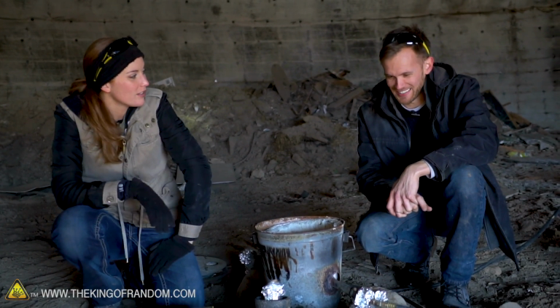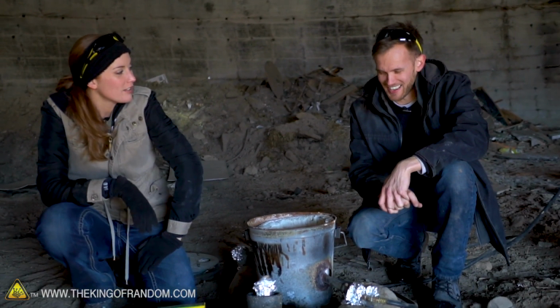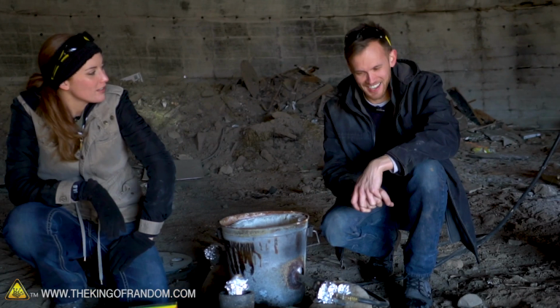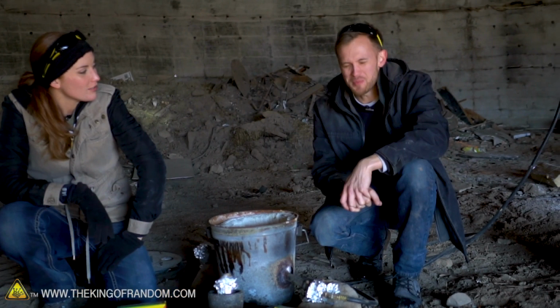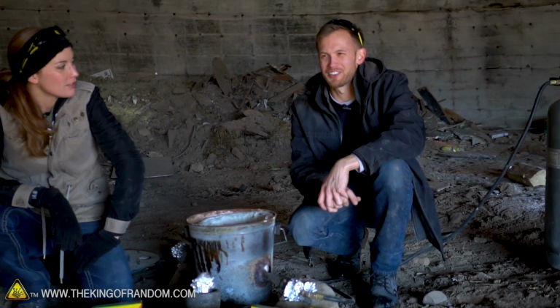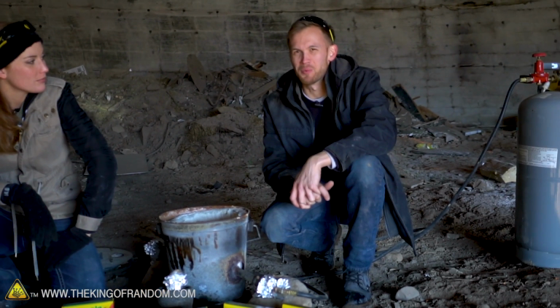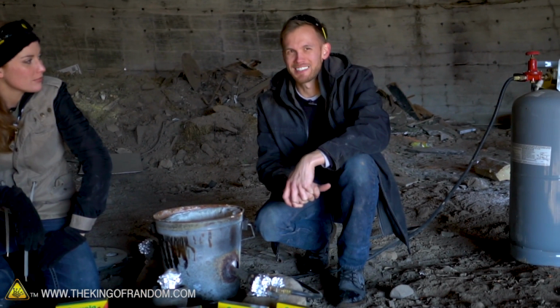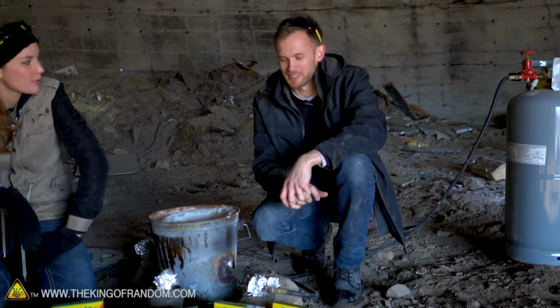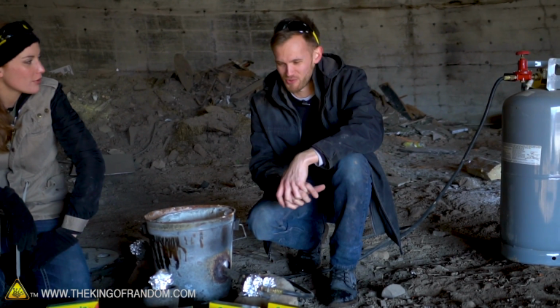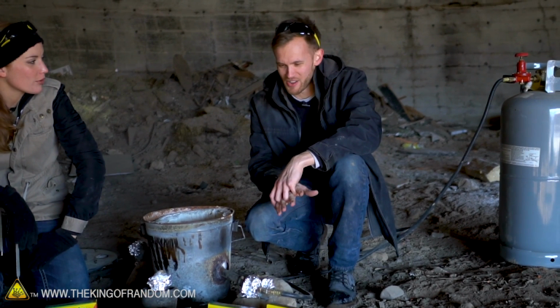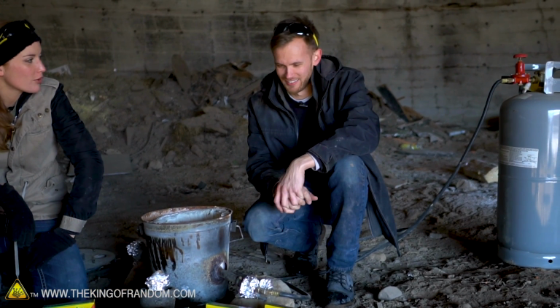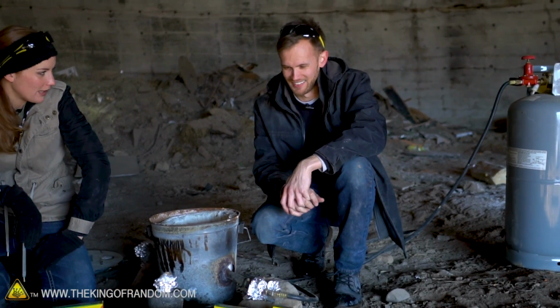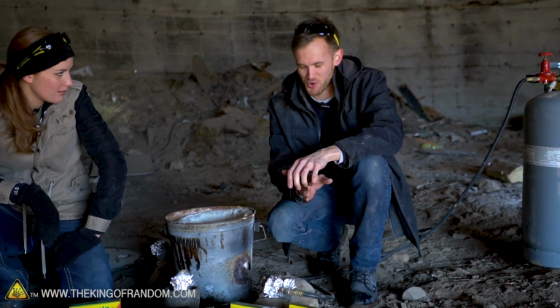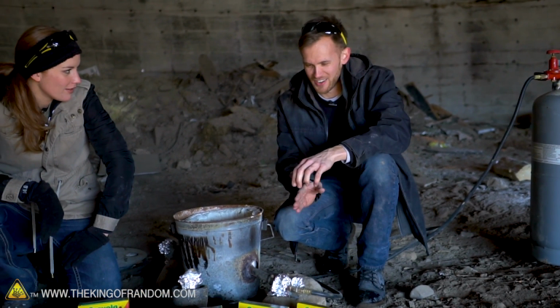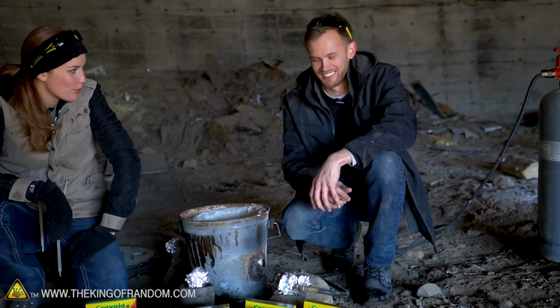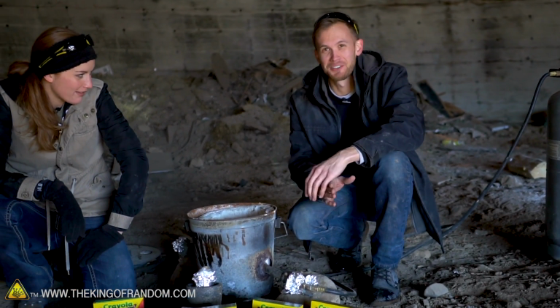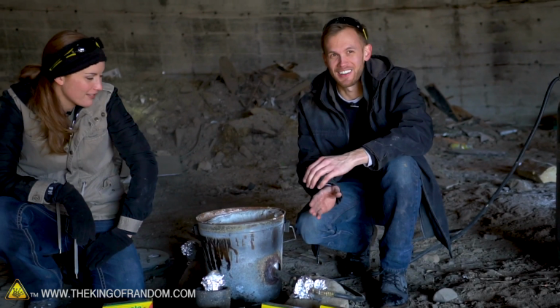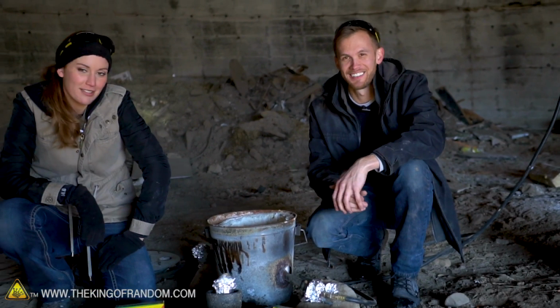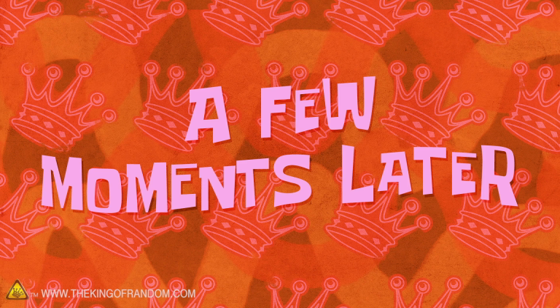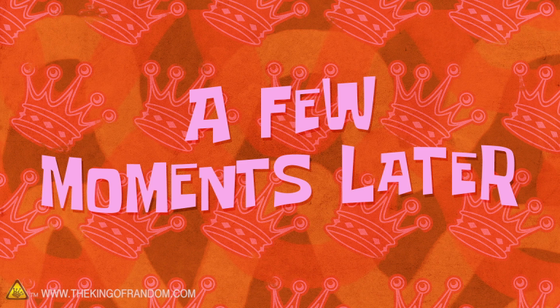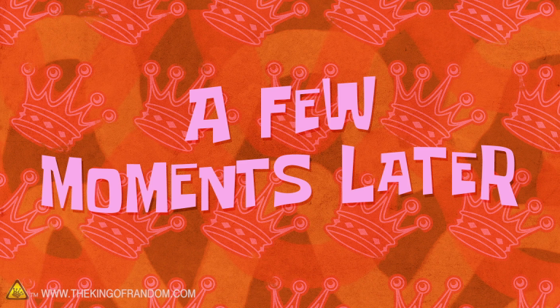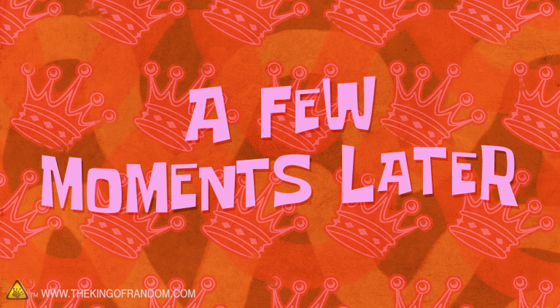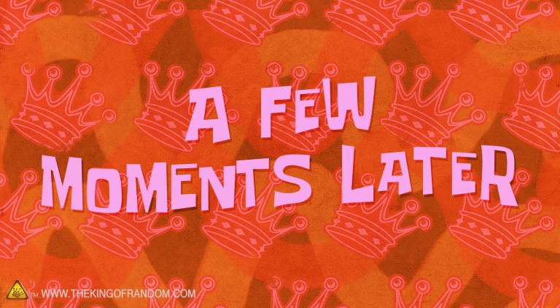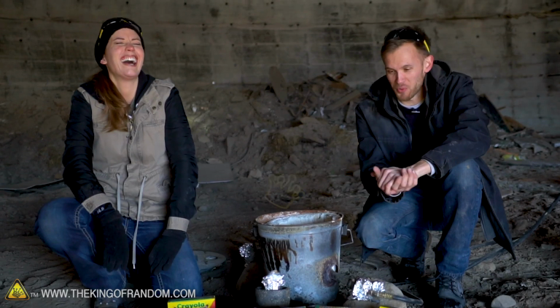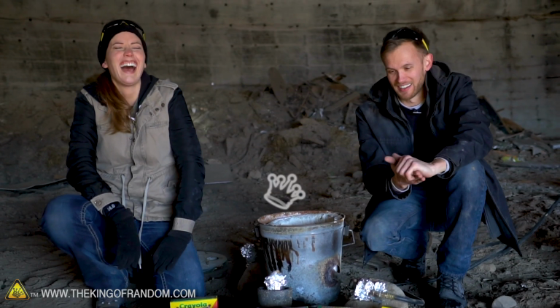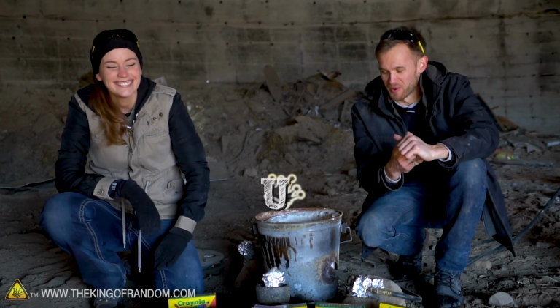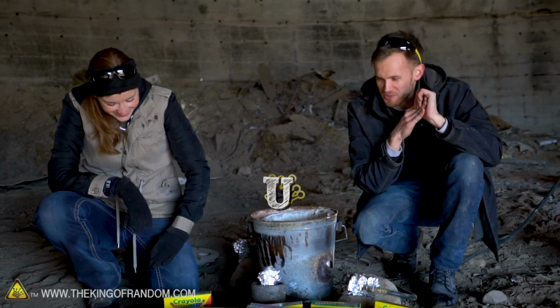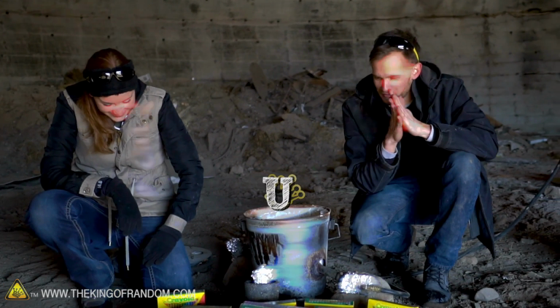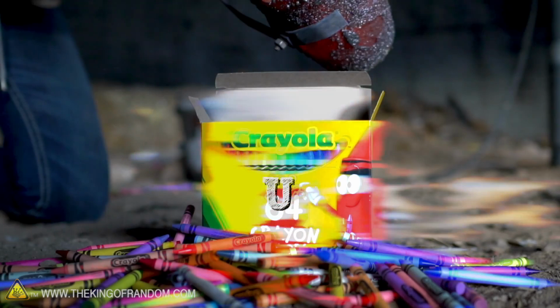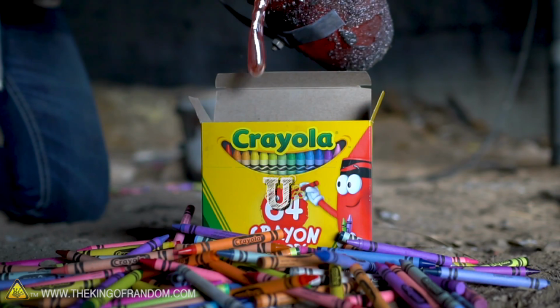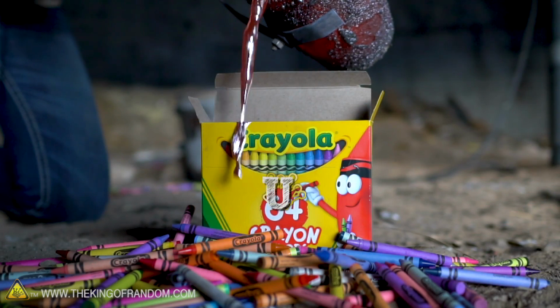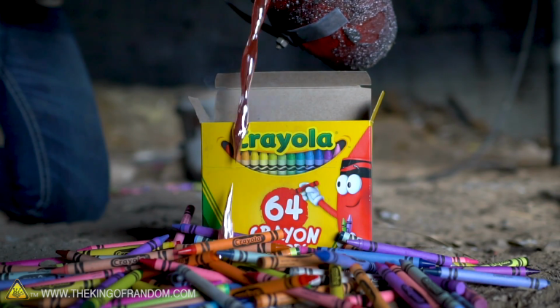It's got too many letters to be one syllable. It's crayon. A few moments later... Either way, we're gonna do some fun things with molten metal.